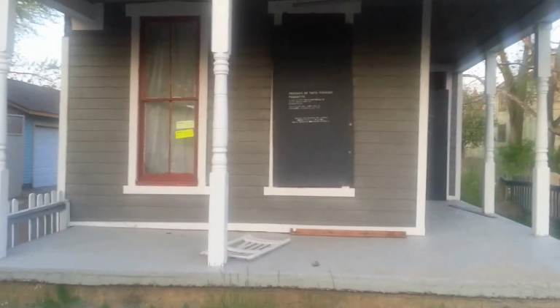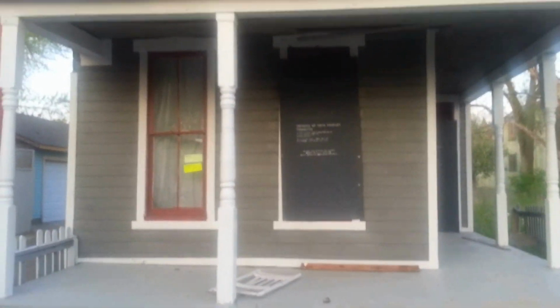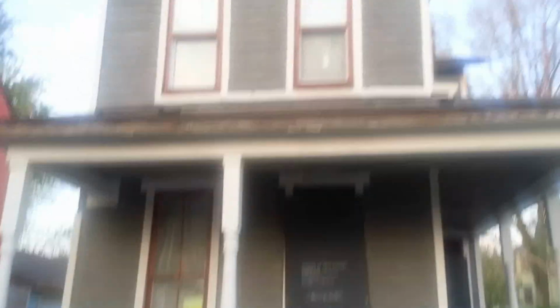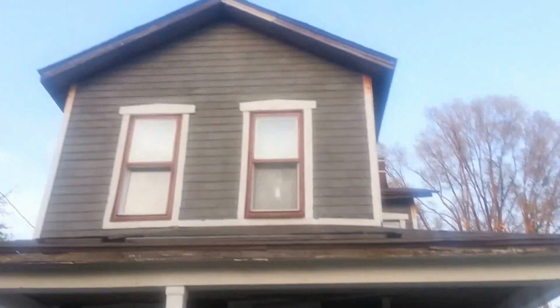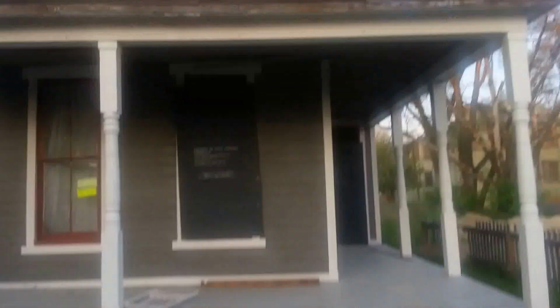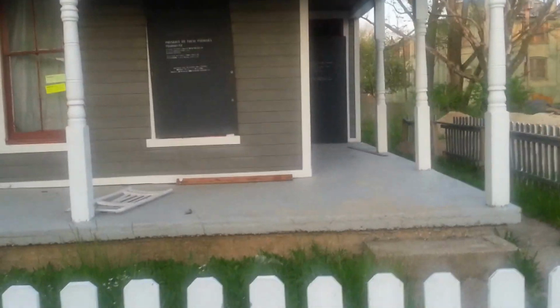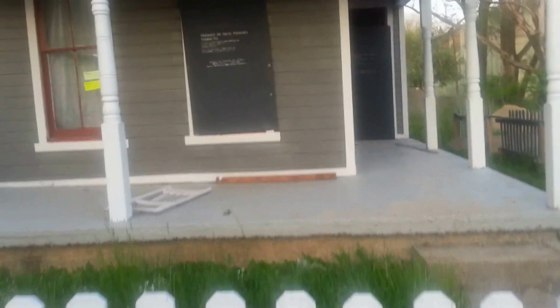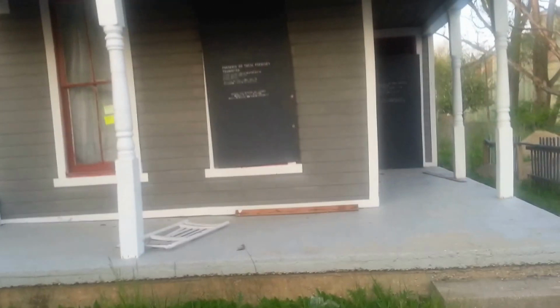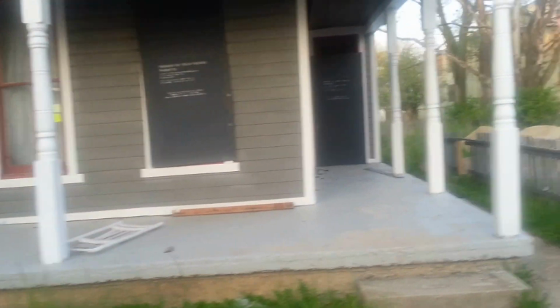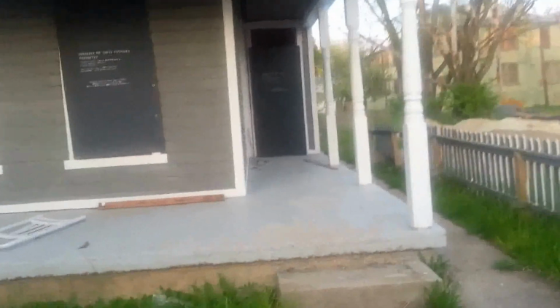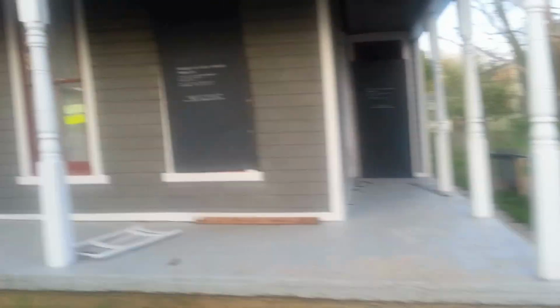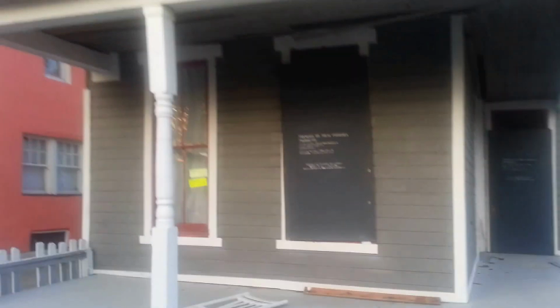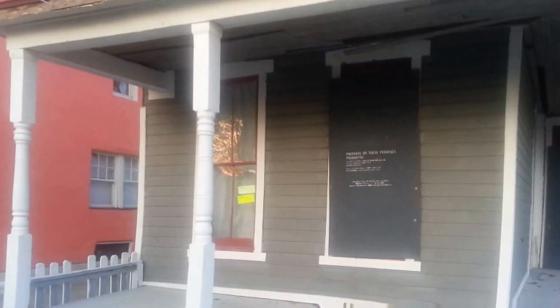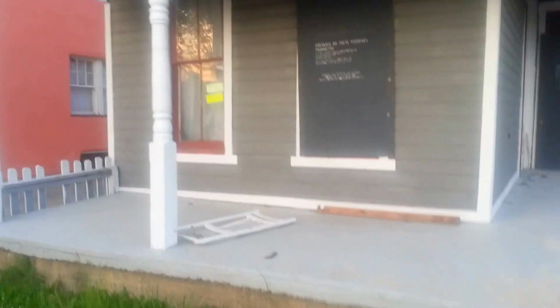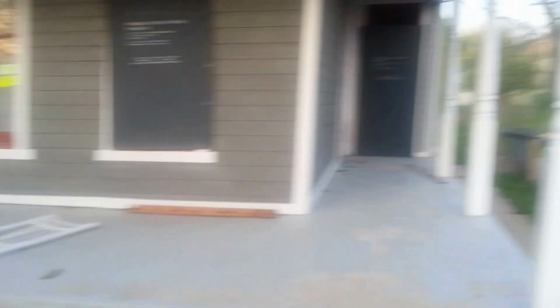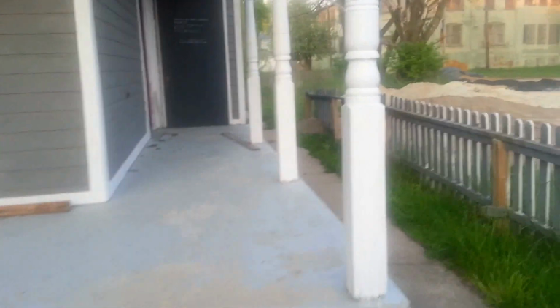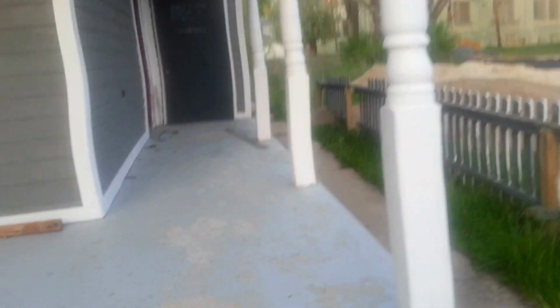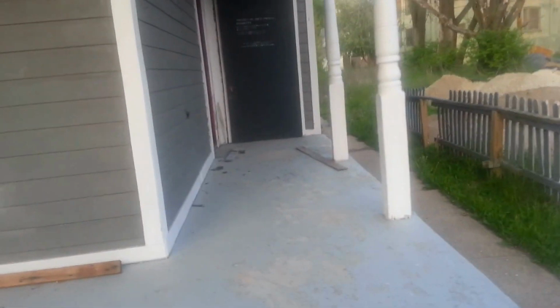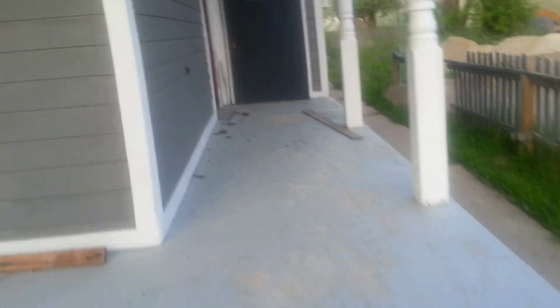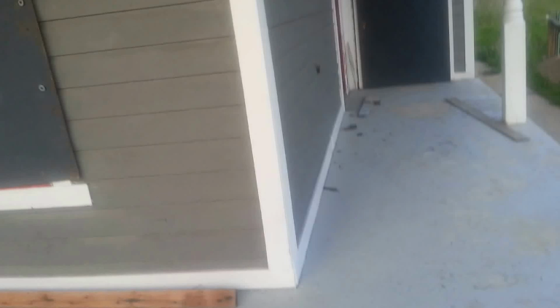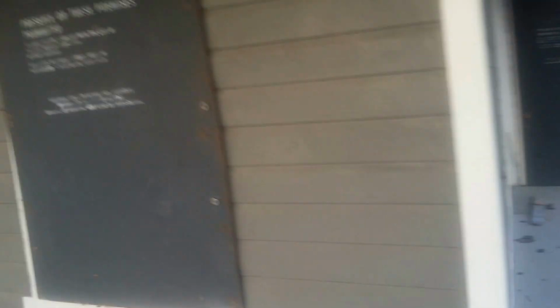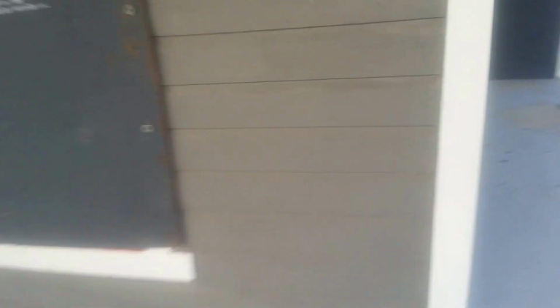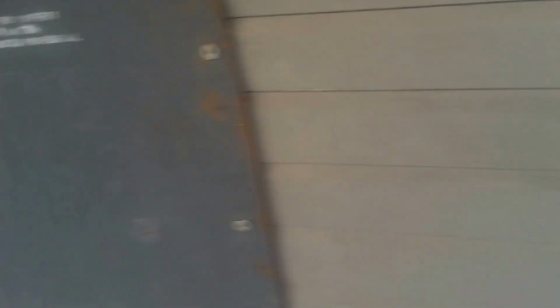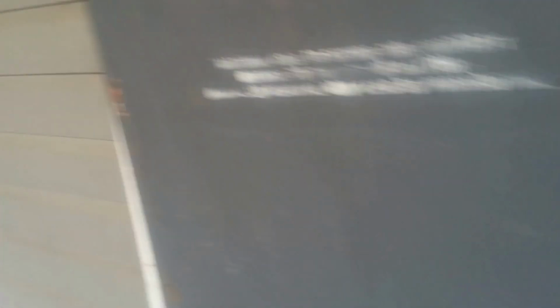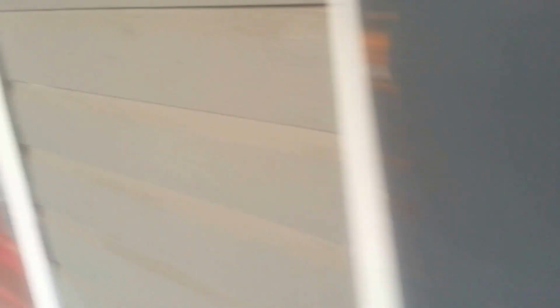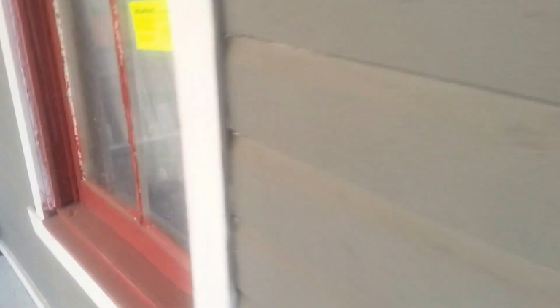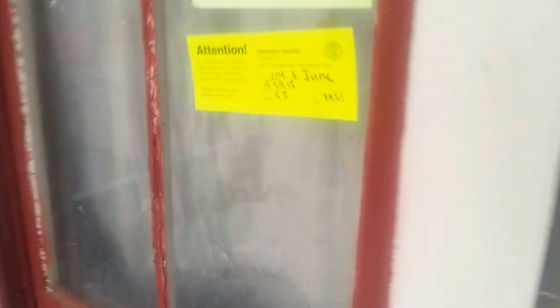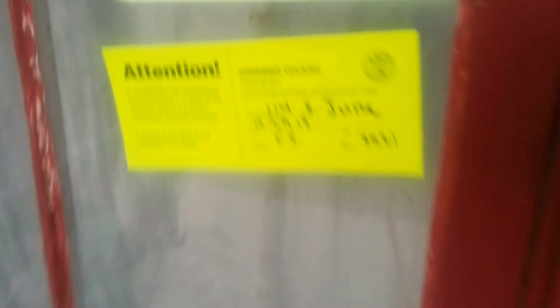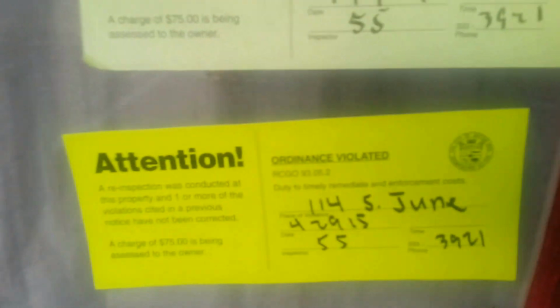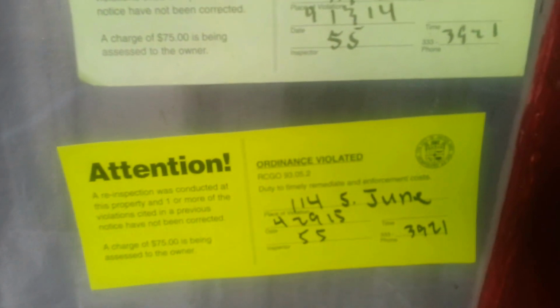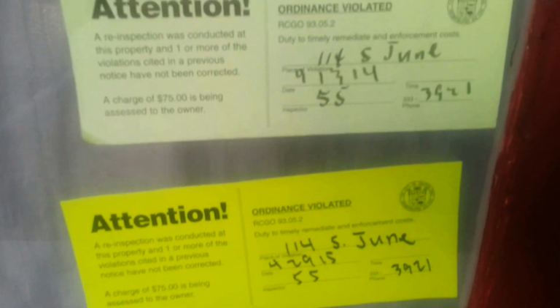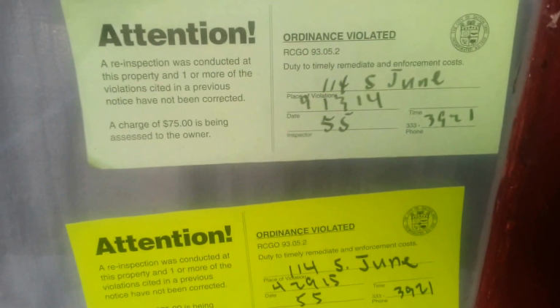Good evening, YouTube. I'm in the Huffman Historic District on June Street, and this house just very recently became boarded up and got a nuisance letter. 114 South June Street.